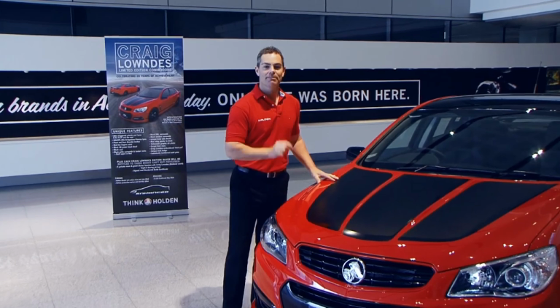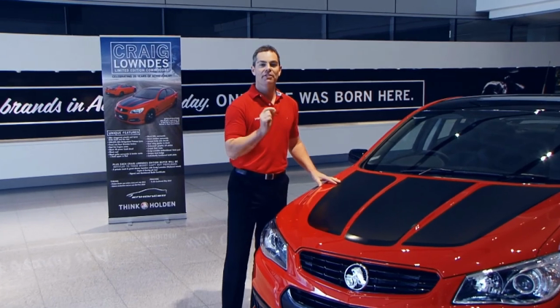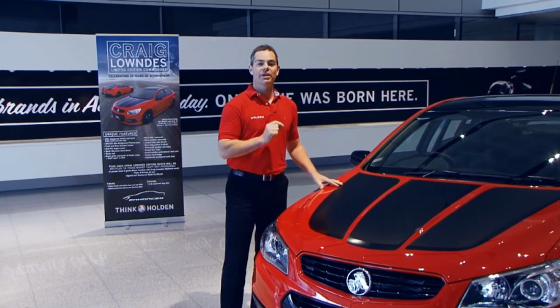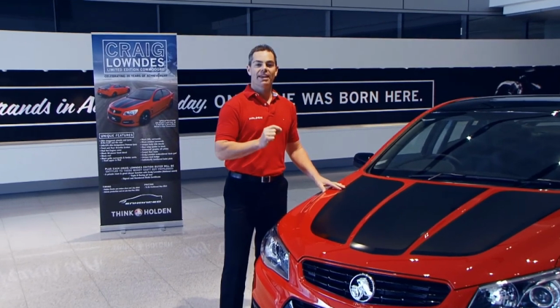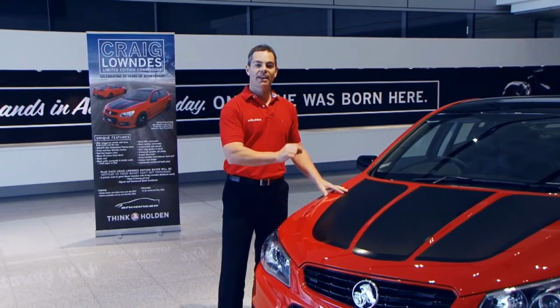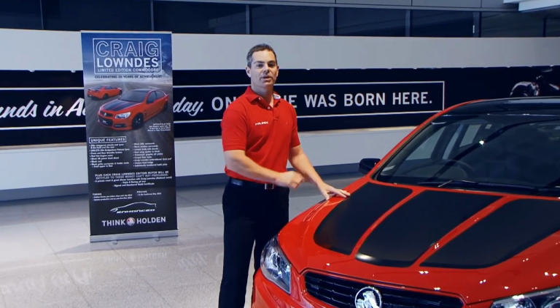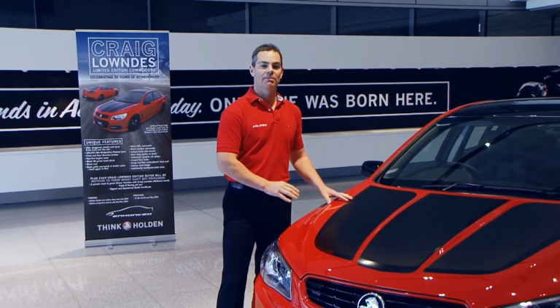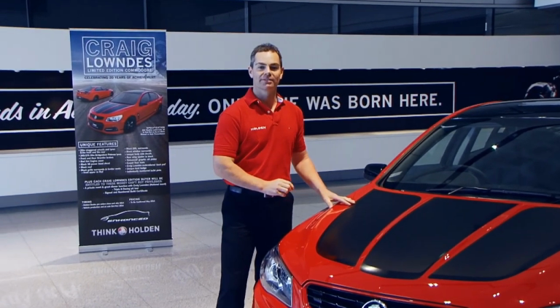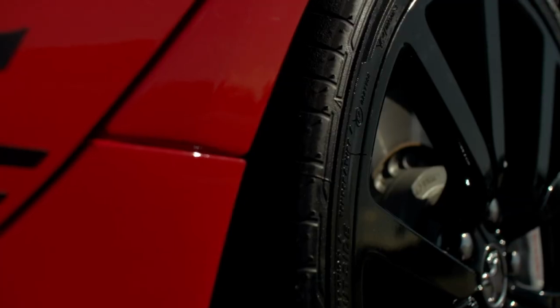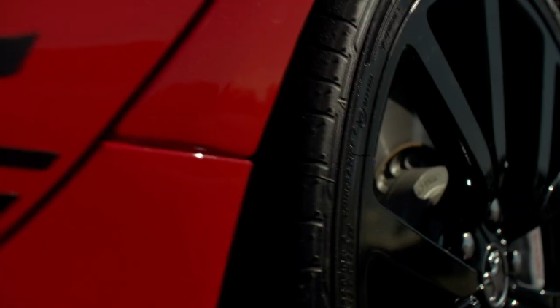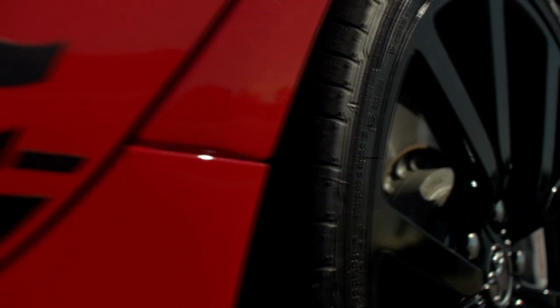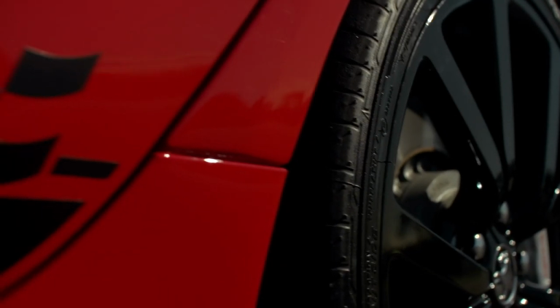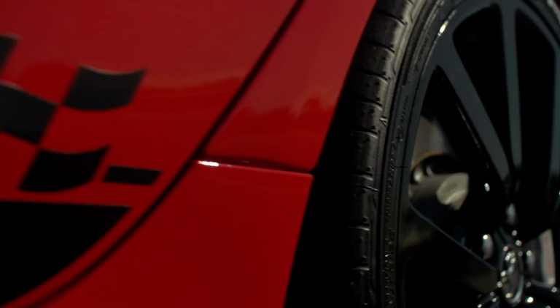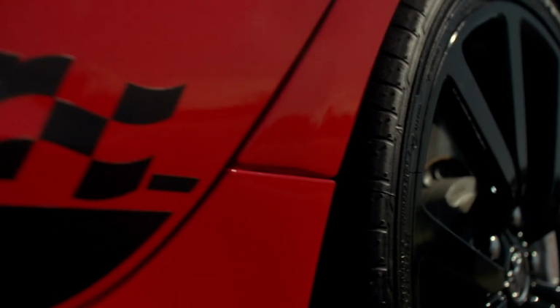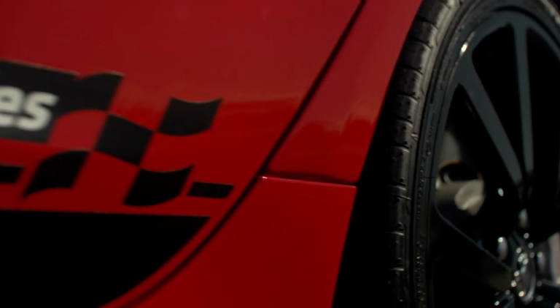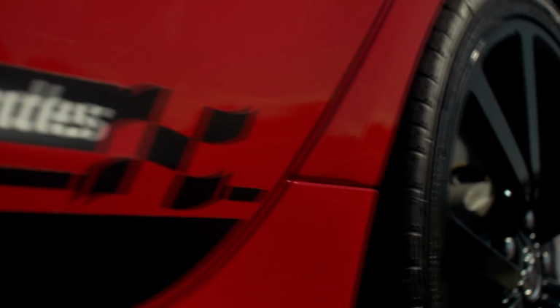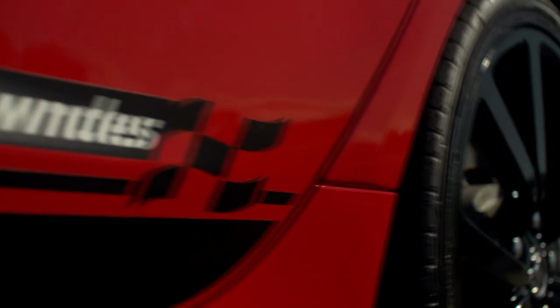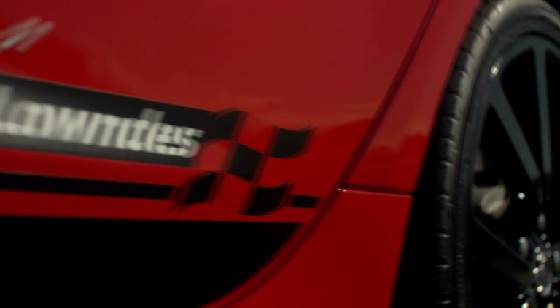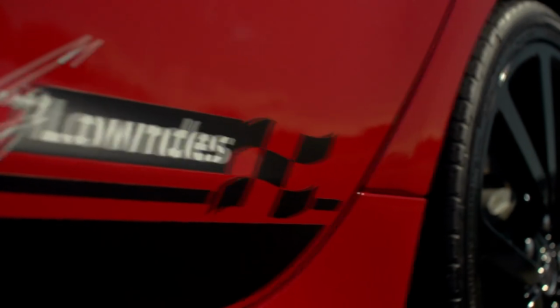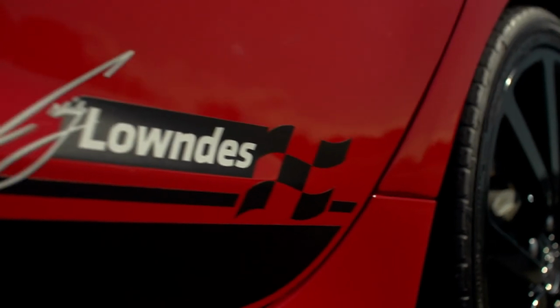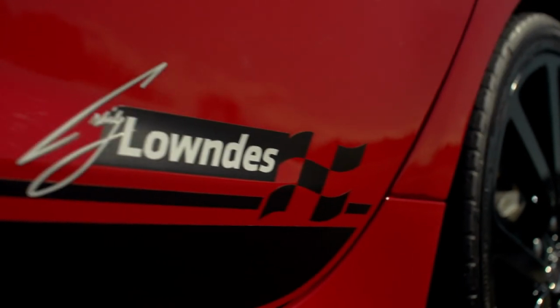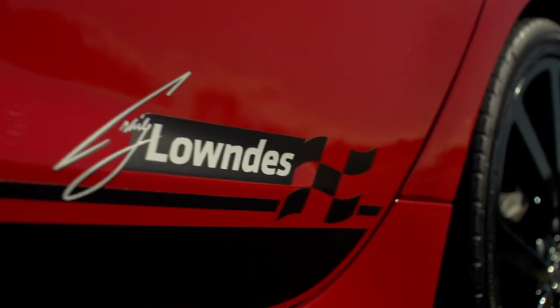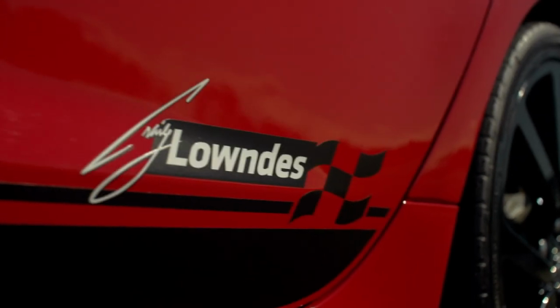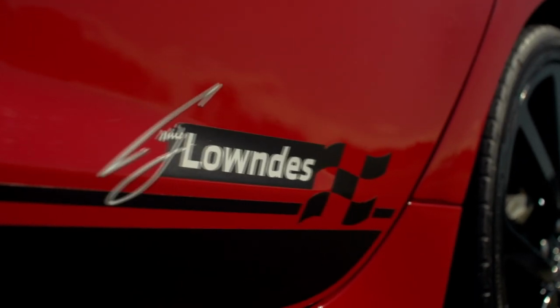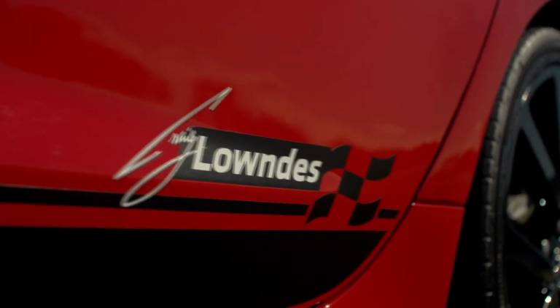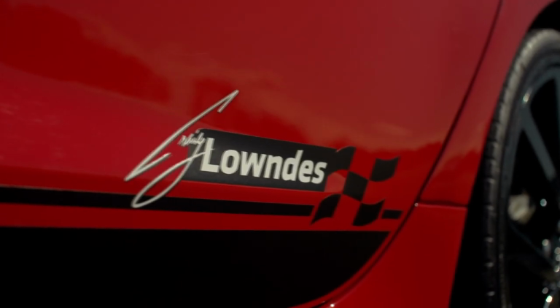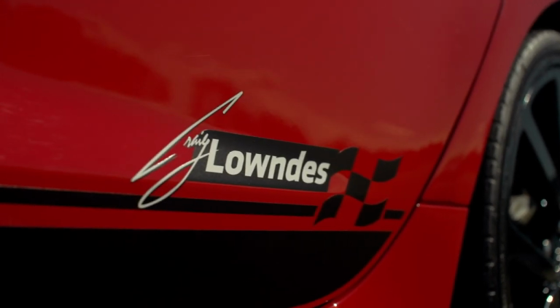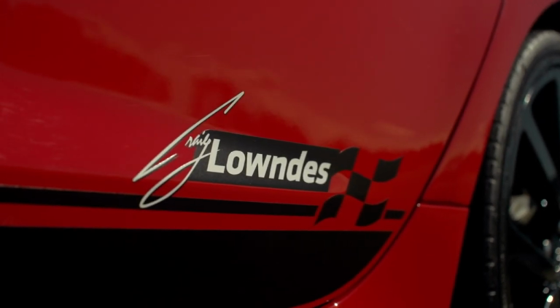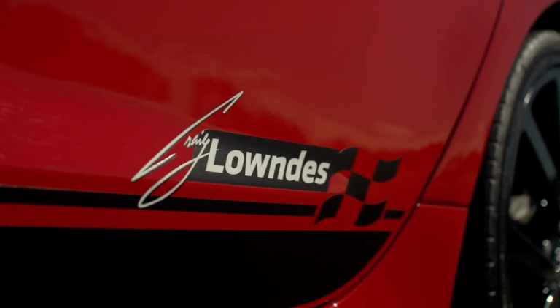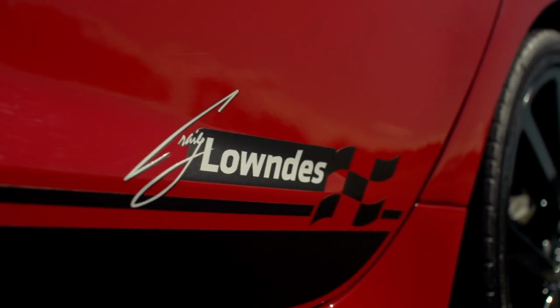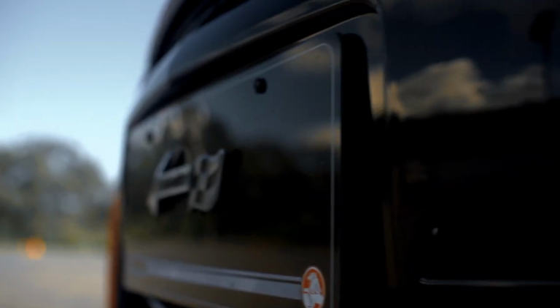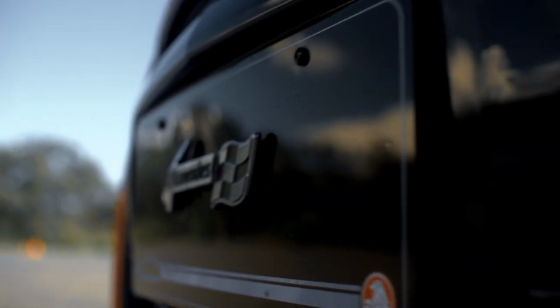Let me fill you in on how this came about. It's one of my proudest moments to work very hard with the engineers and designers to come up with one of the best high-performance Holden cars out there.